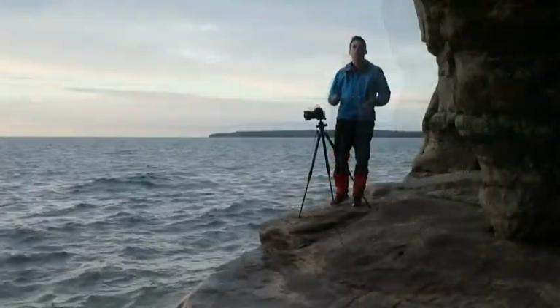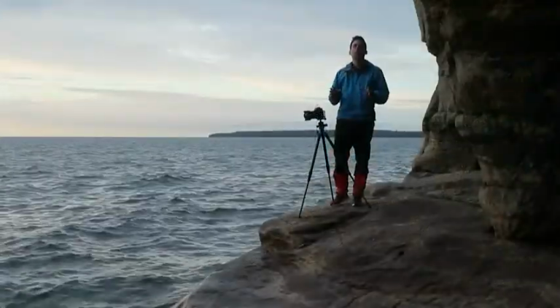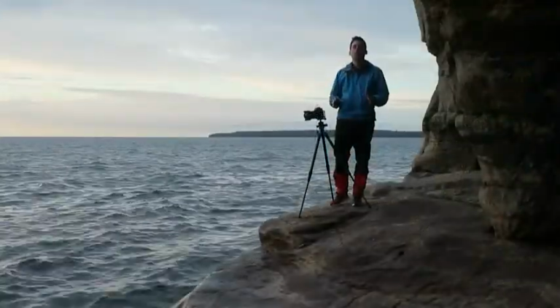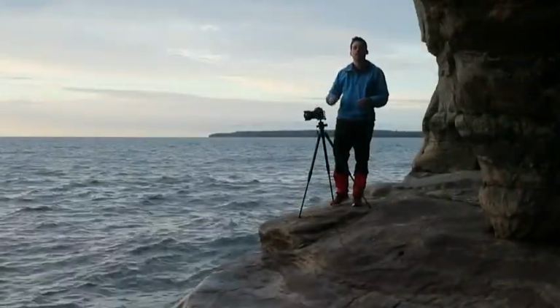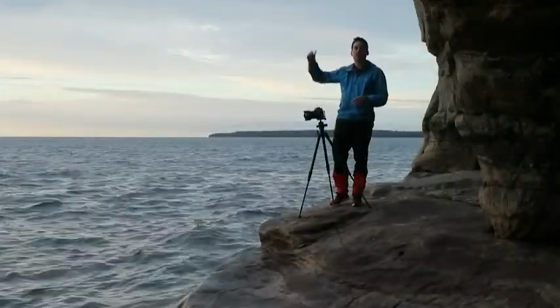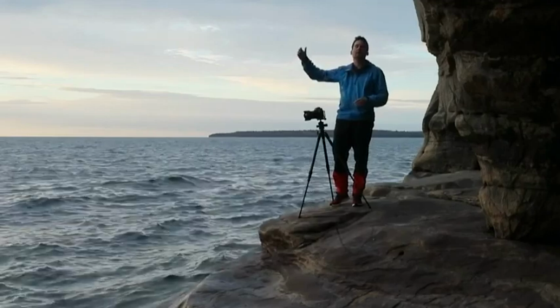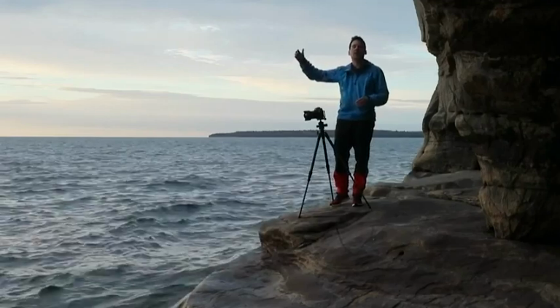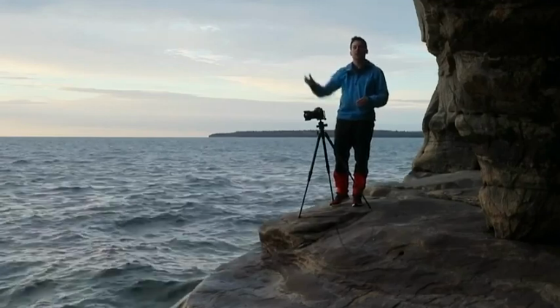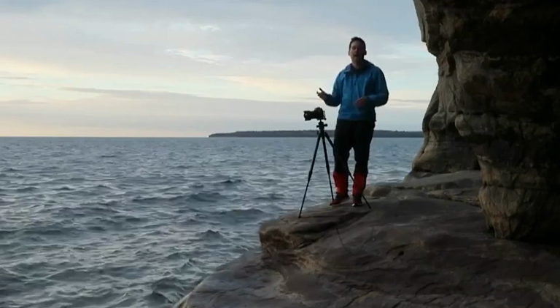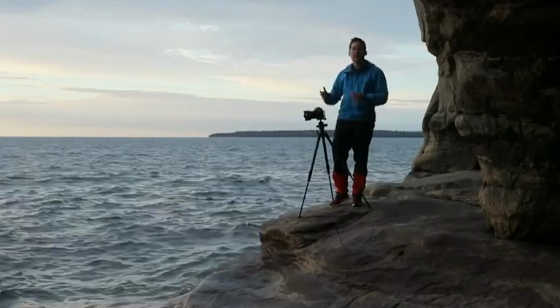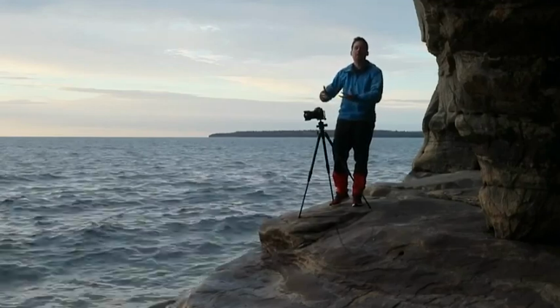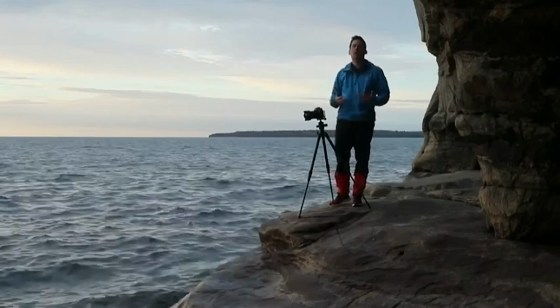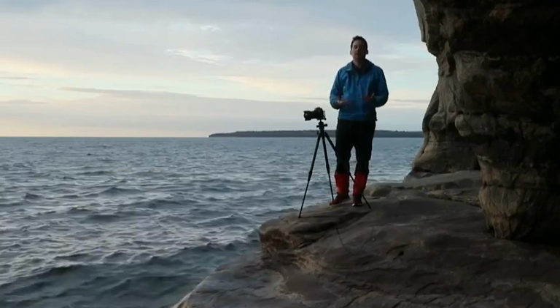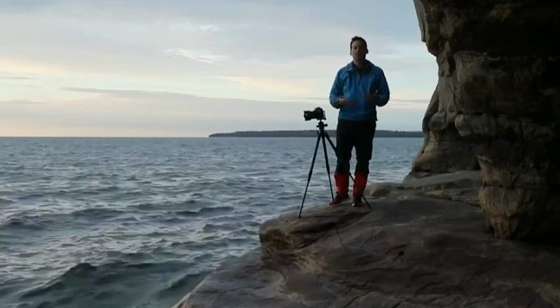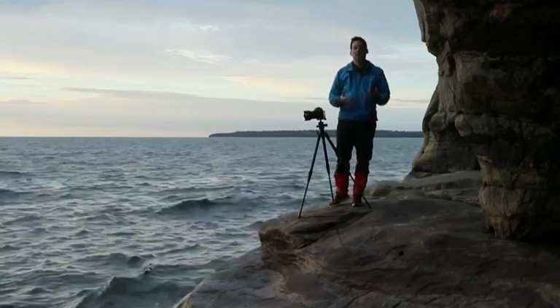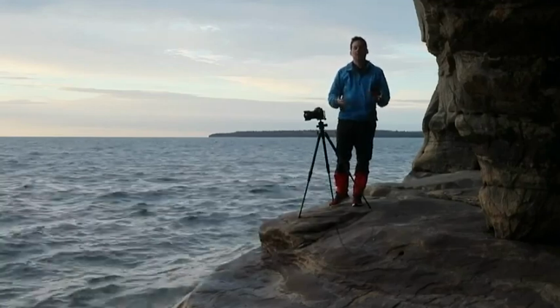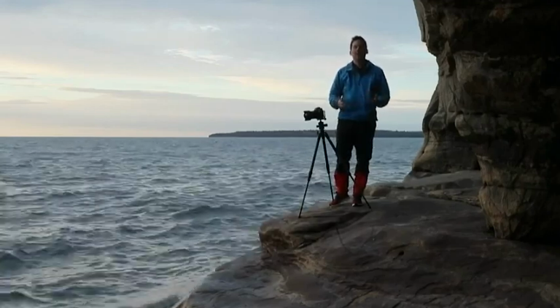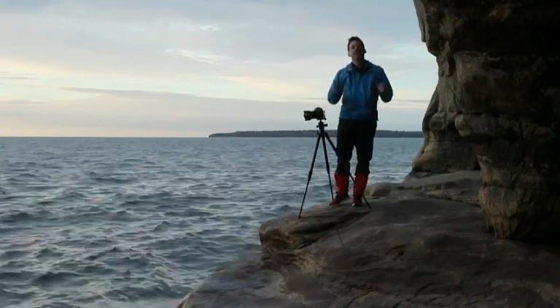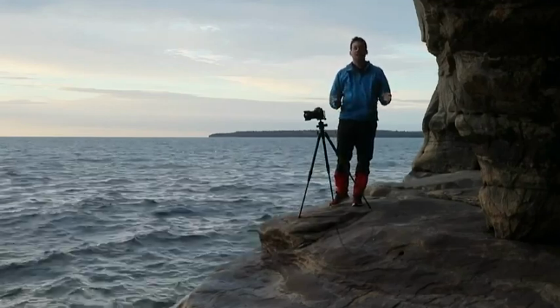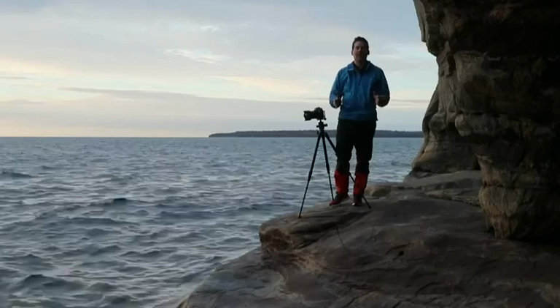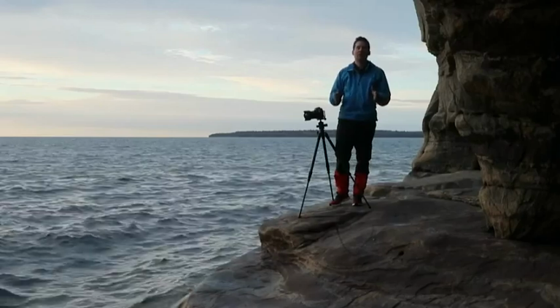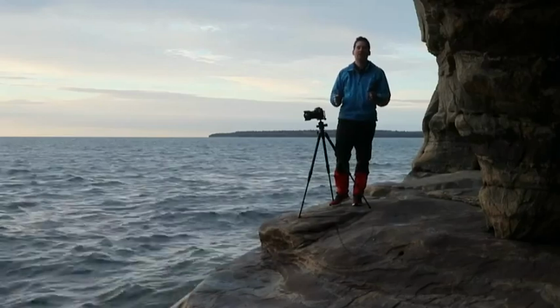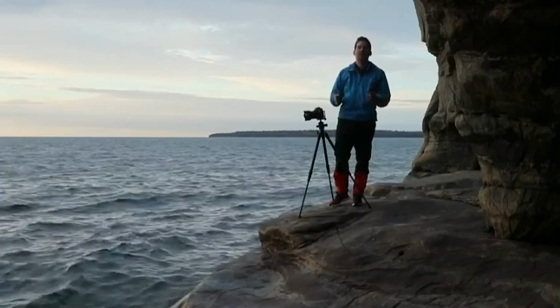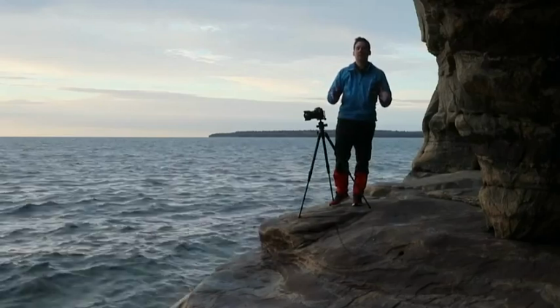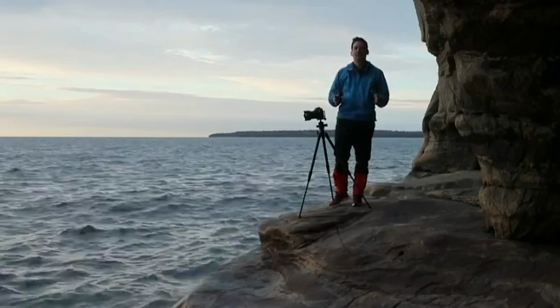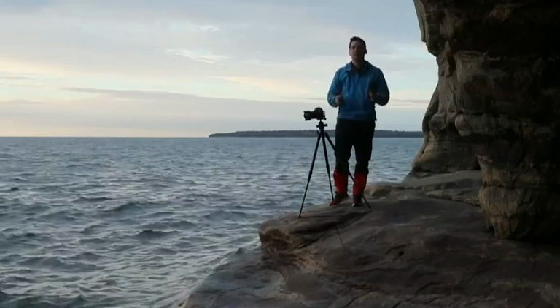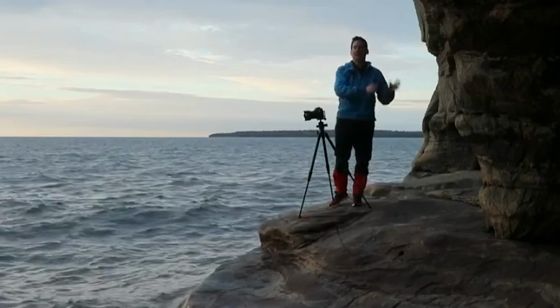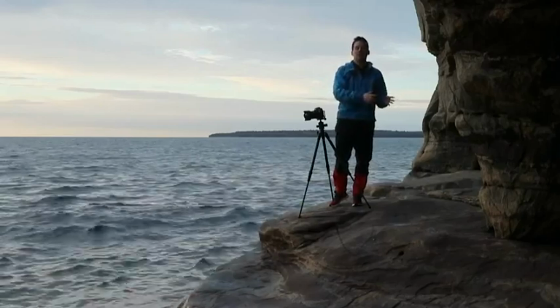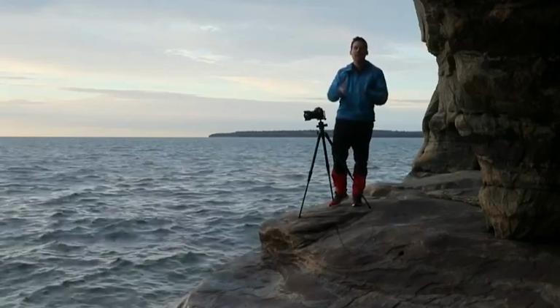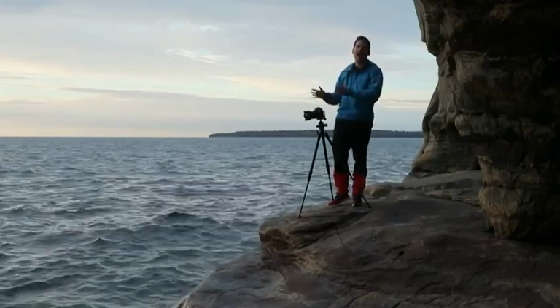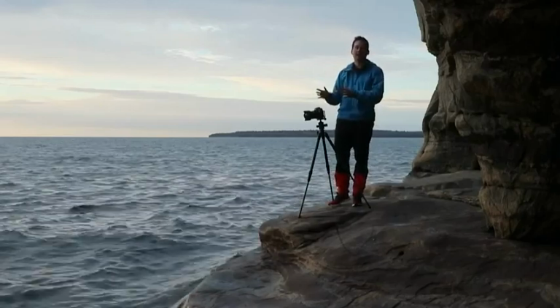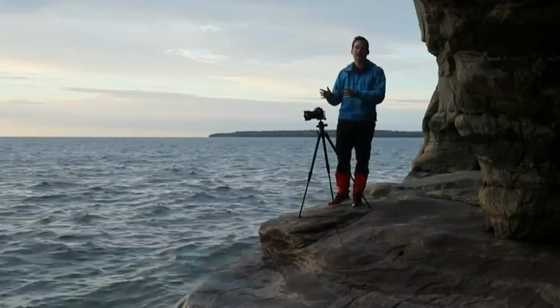What I'm hoping for is when the sun comes down beneath the clouds, it's going to flood the interior of the cave with a lot of light. And that's going to cut down on the contrast and make it easier for me to get both shadow detail and highlight detail.